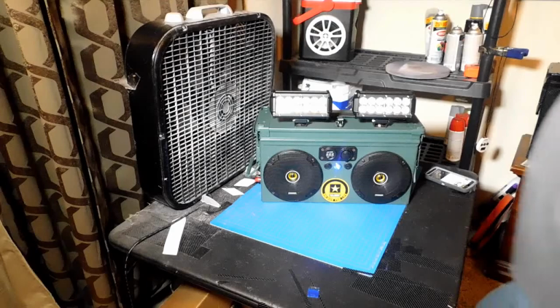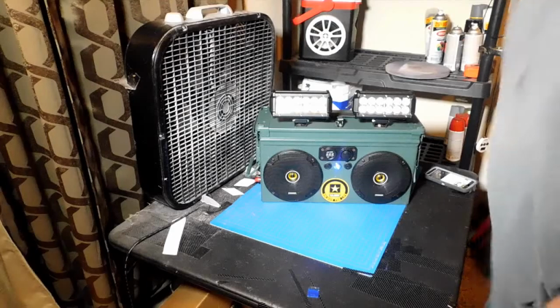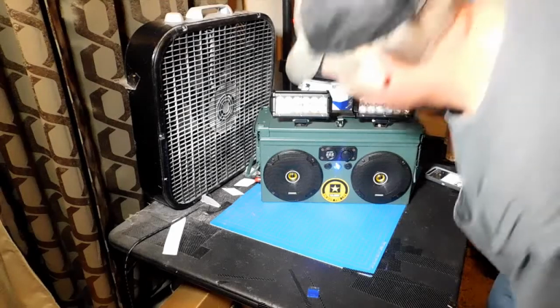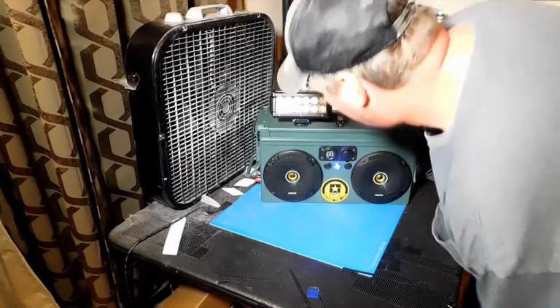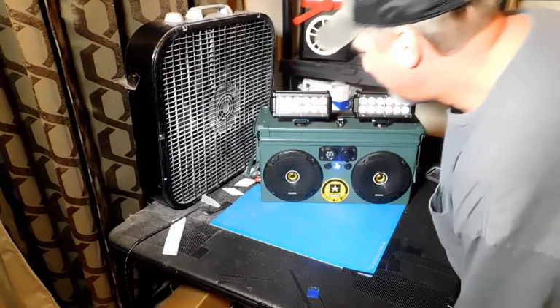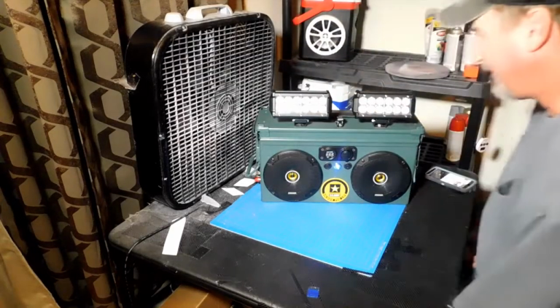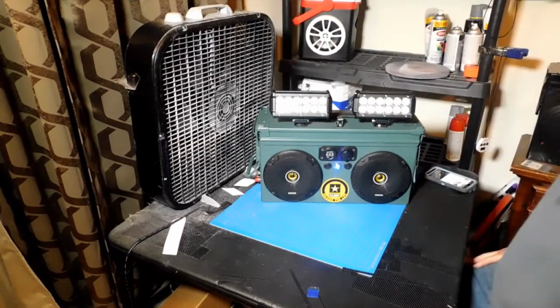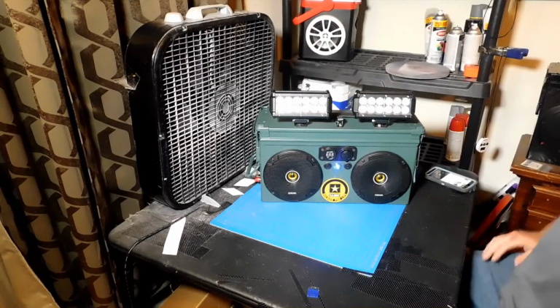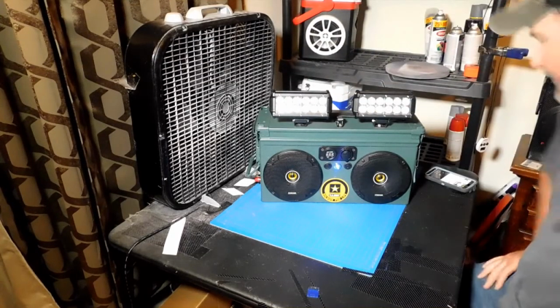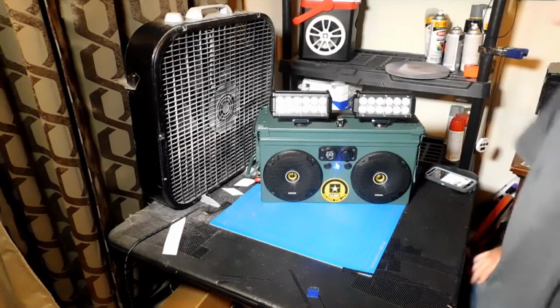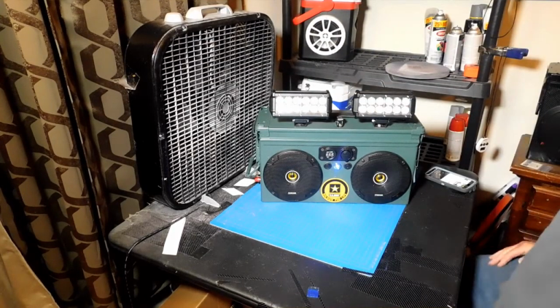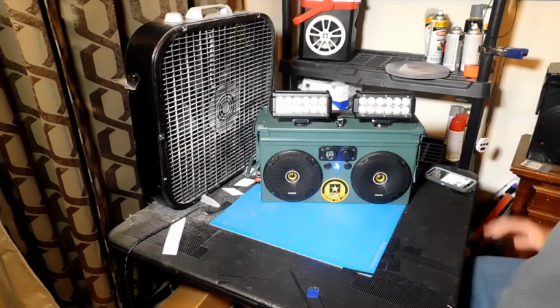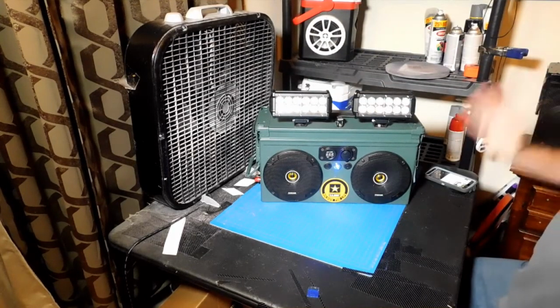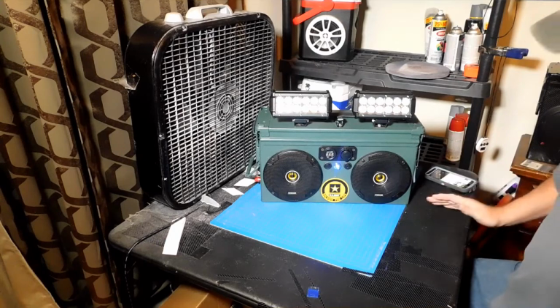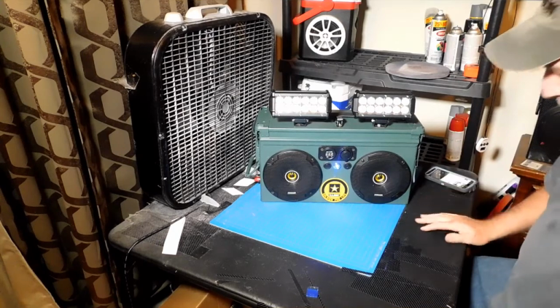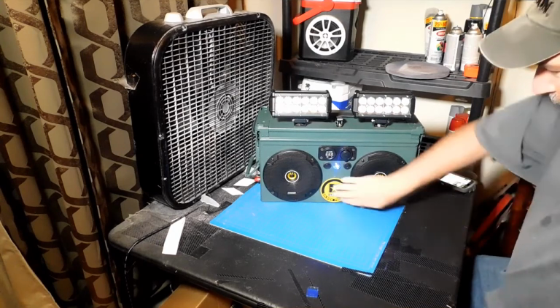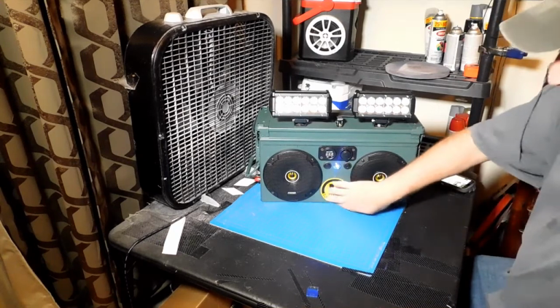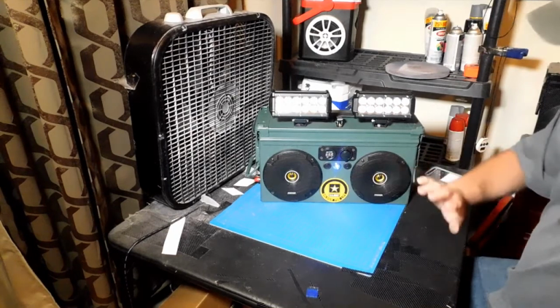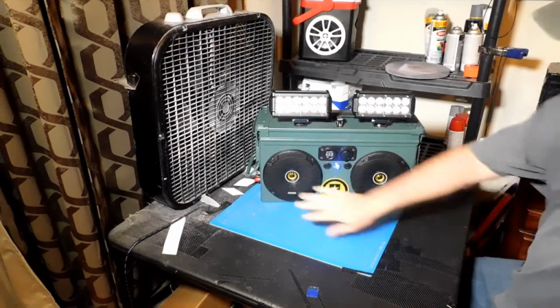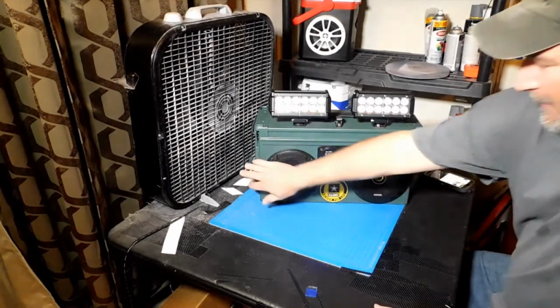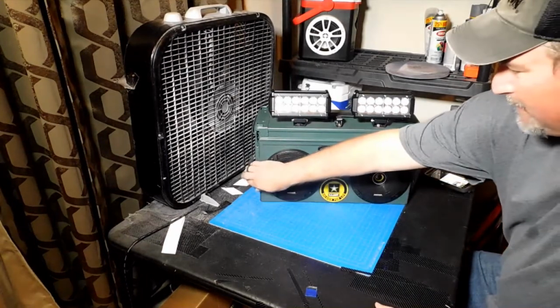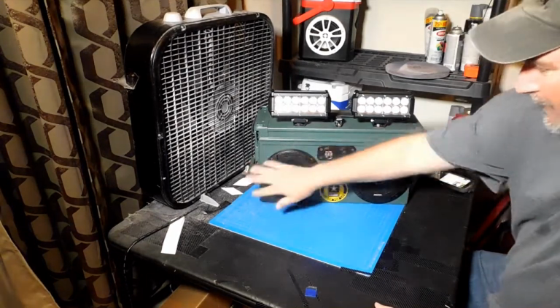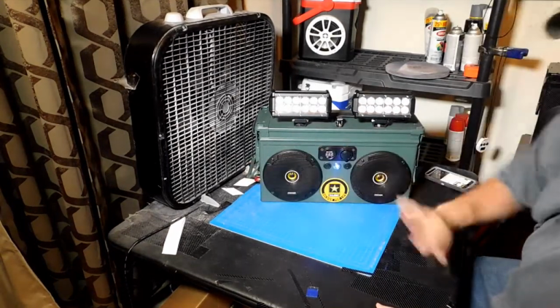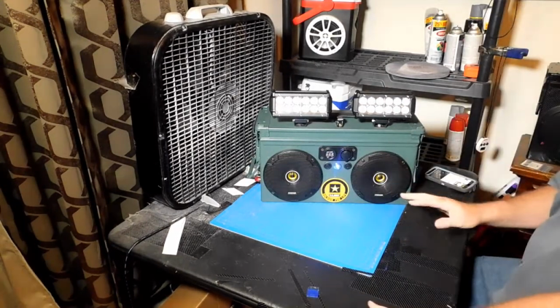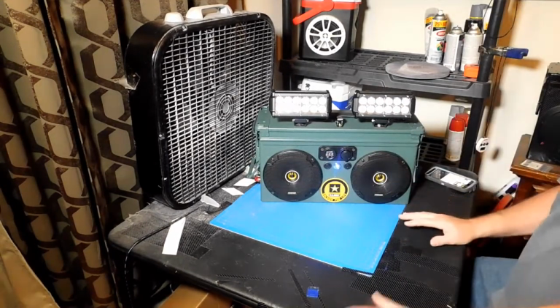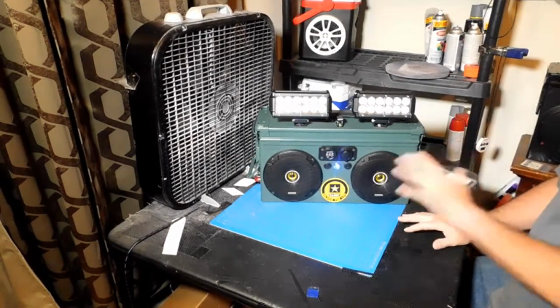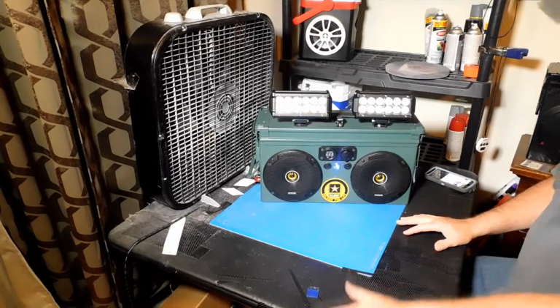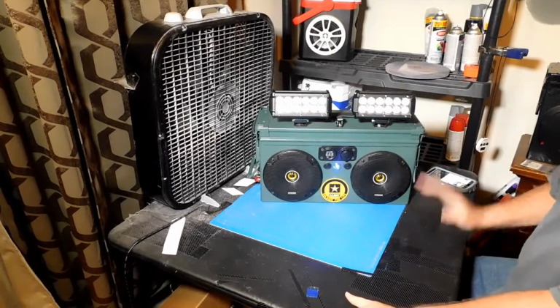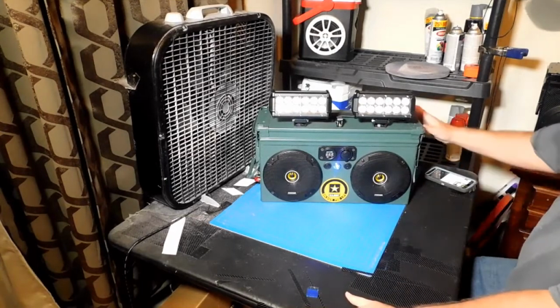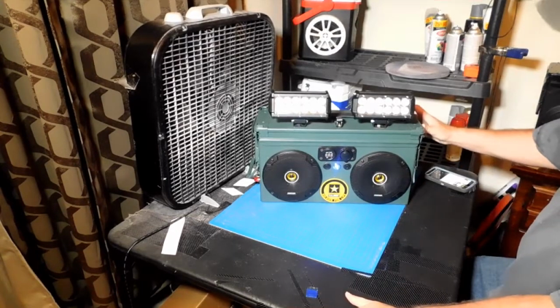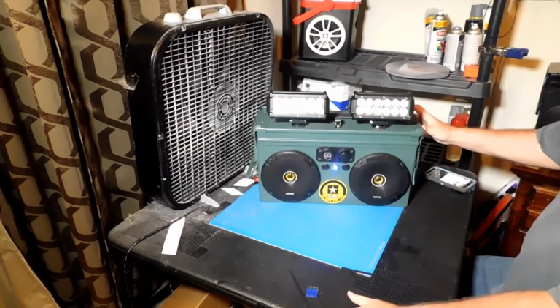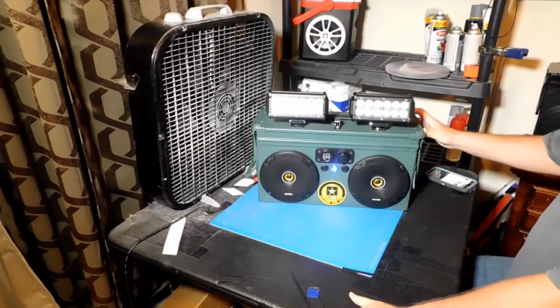Hey everybody, welcome back to DIY Boomboxes in Texas. I'm your host, and look what we have here. Here's that one I was telling you guys about. You saw the last video where the holes were just cut out — well now it's finished.